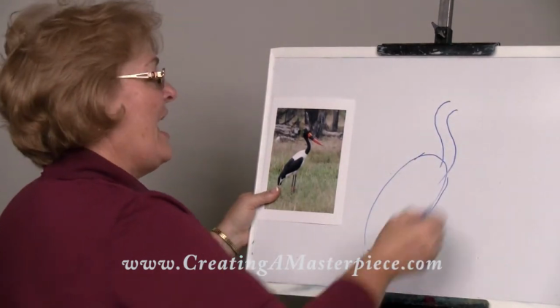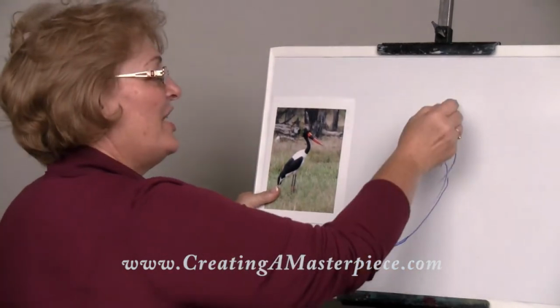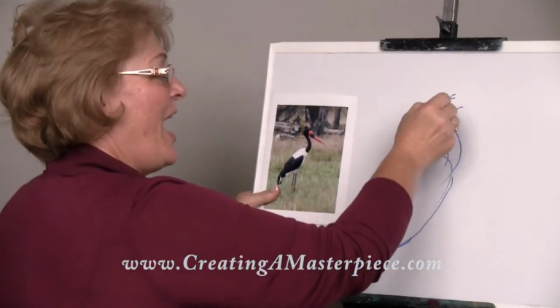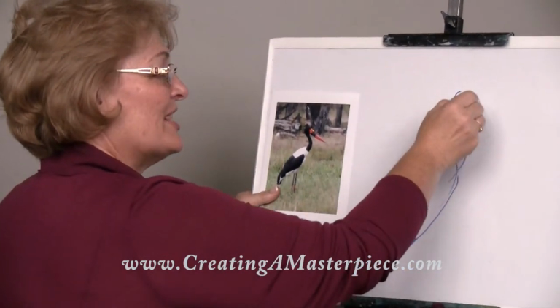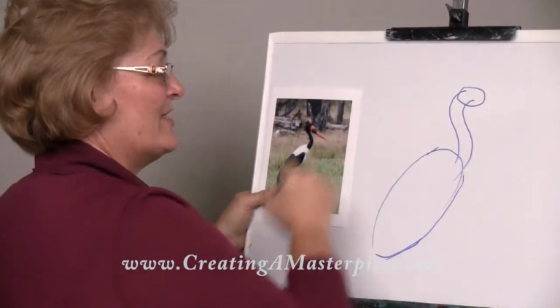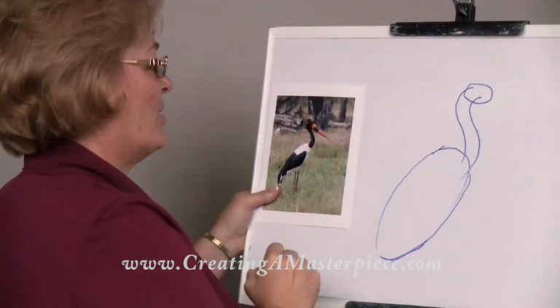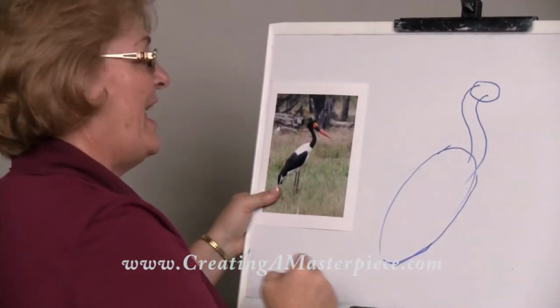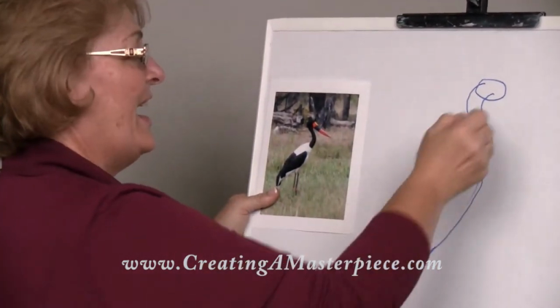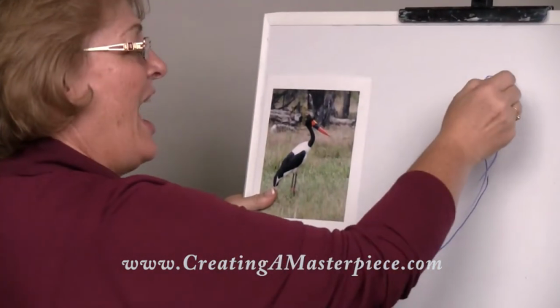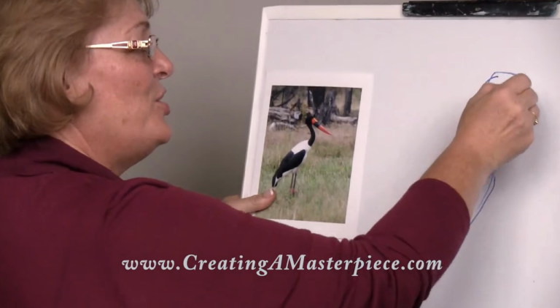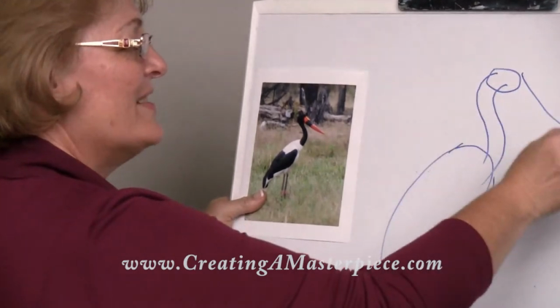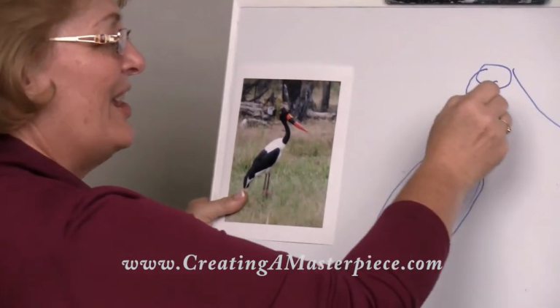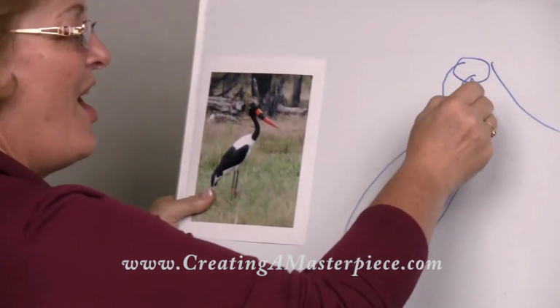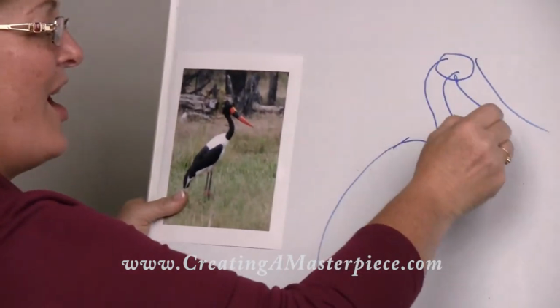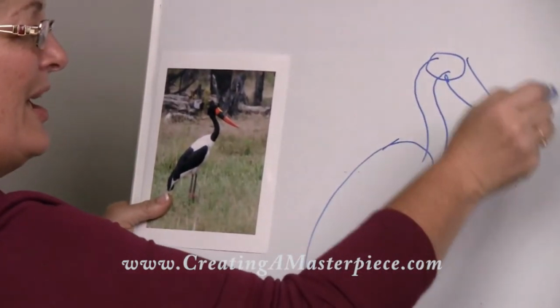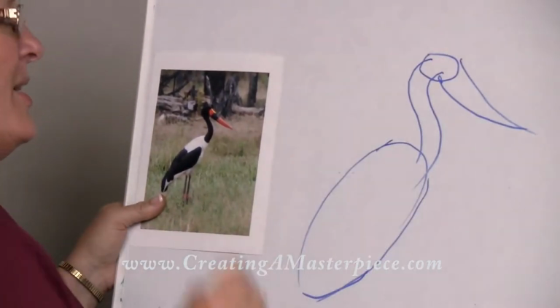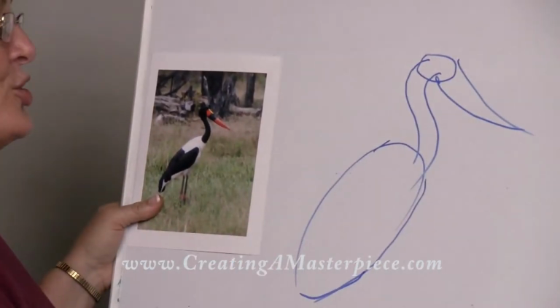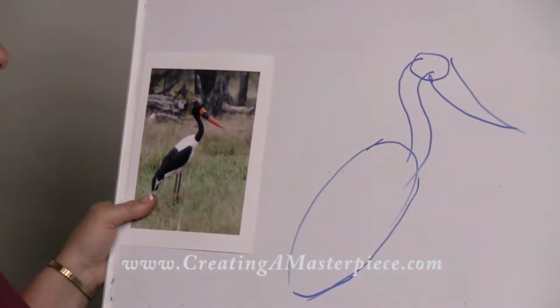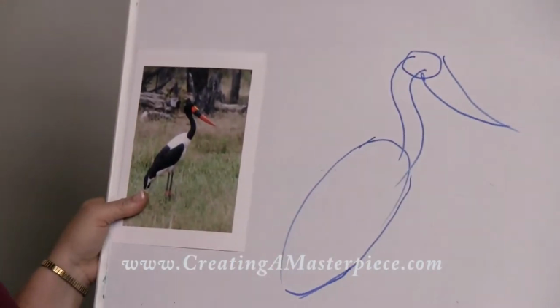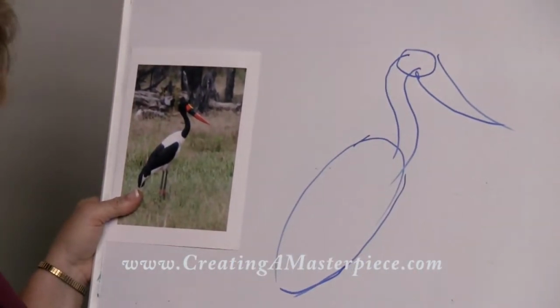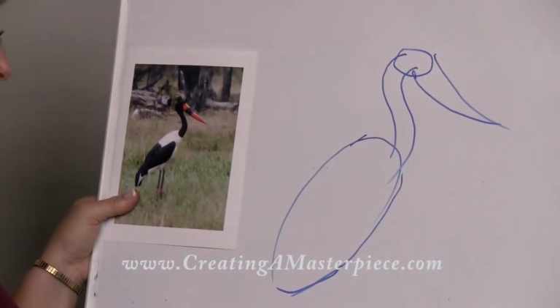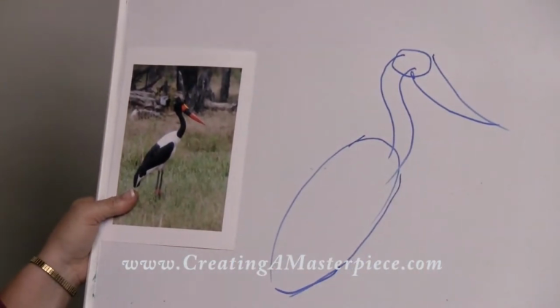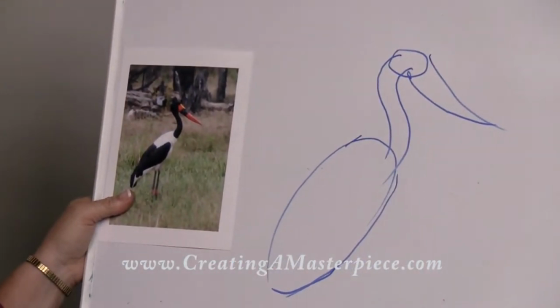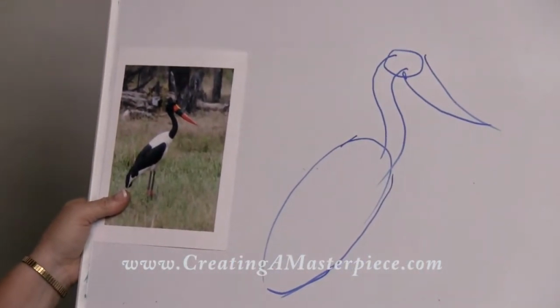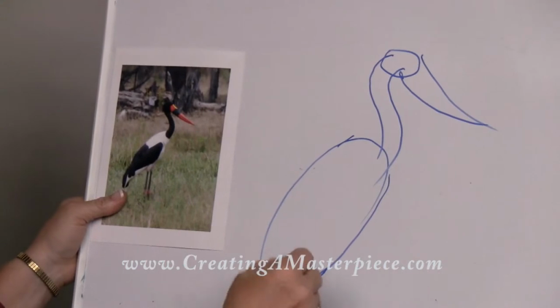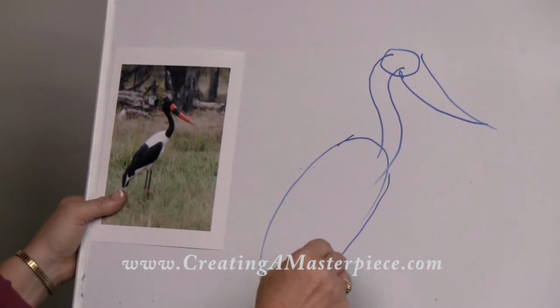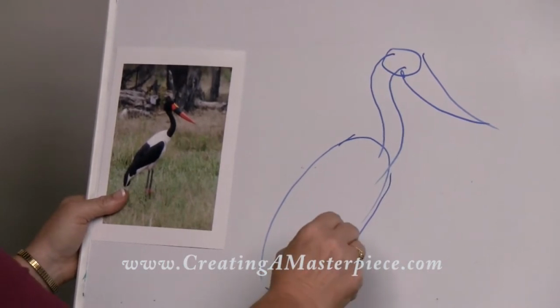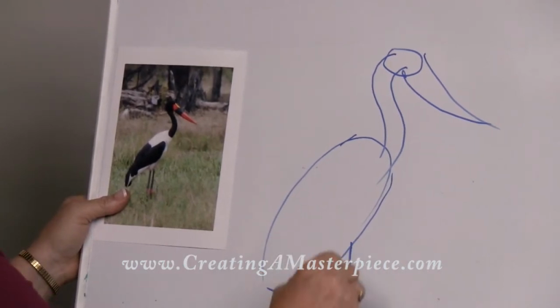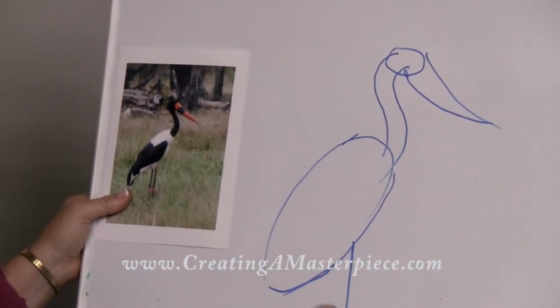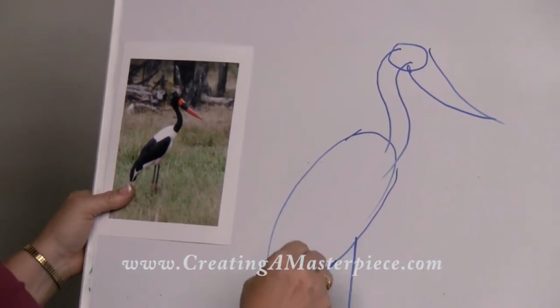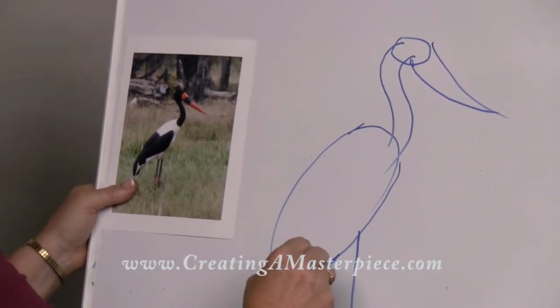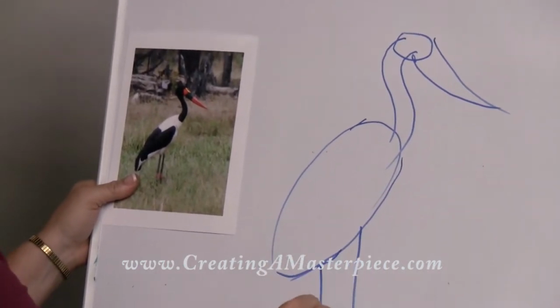And then you actually have a circle for the head. And then you have this long triangle that's kind of bending, just like that. And then the legs come off in long lines.